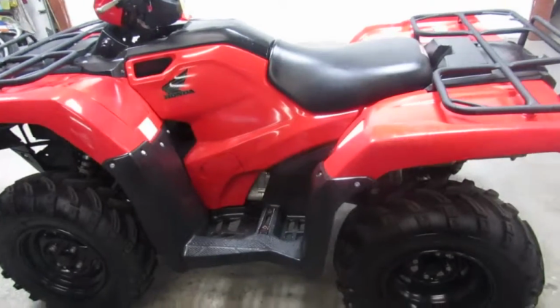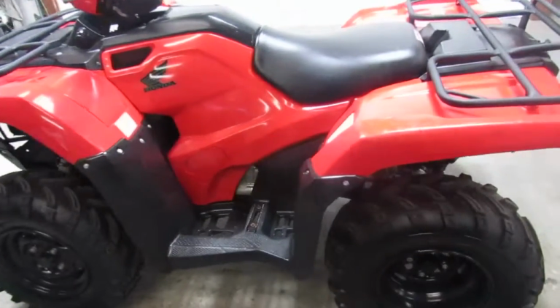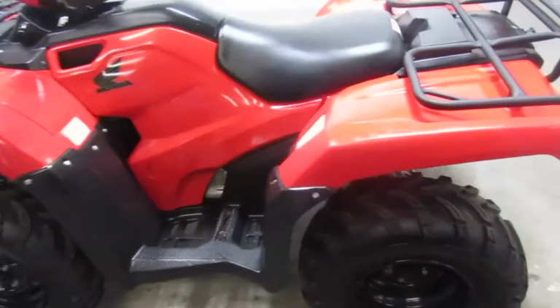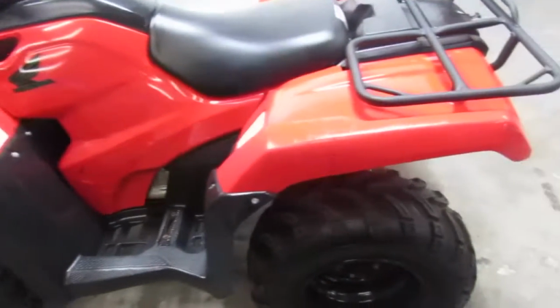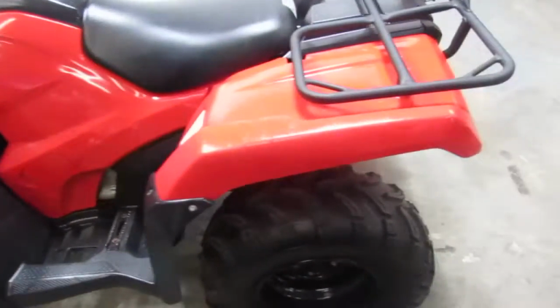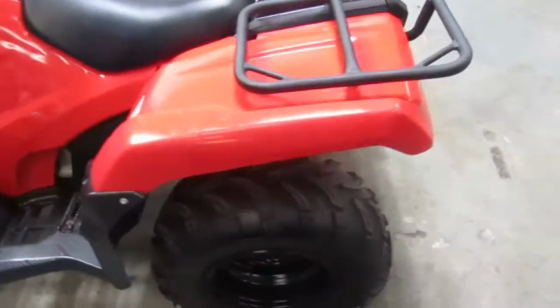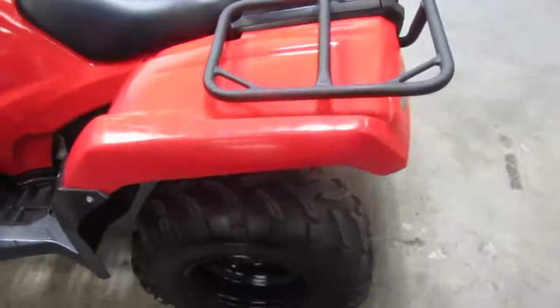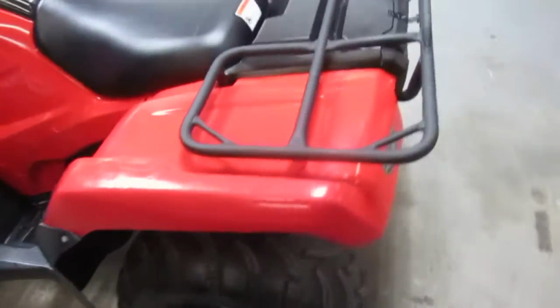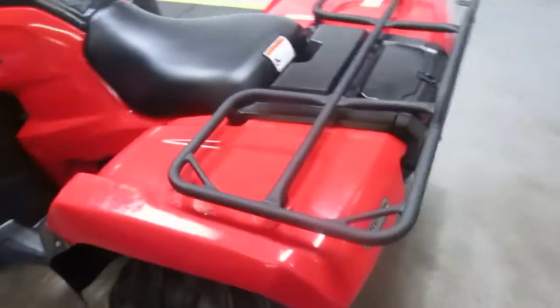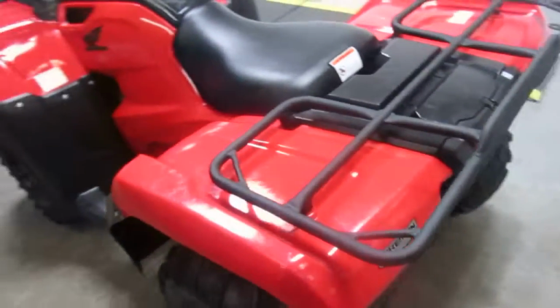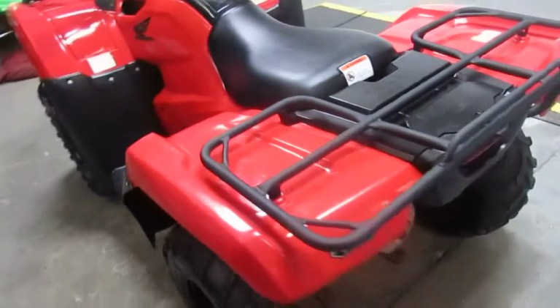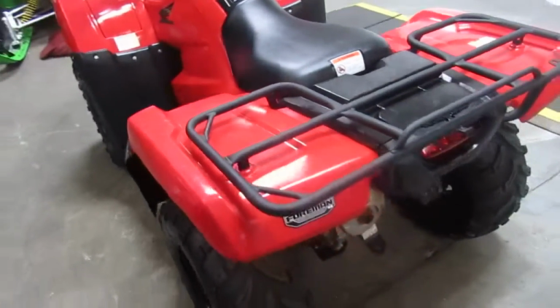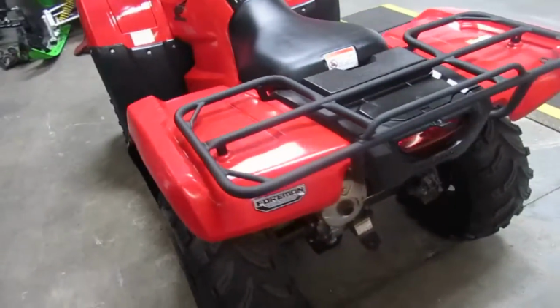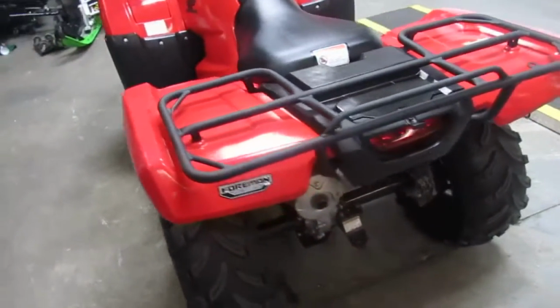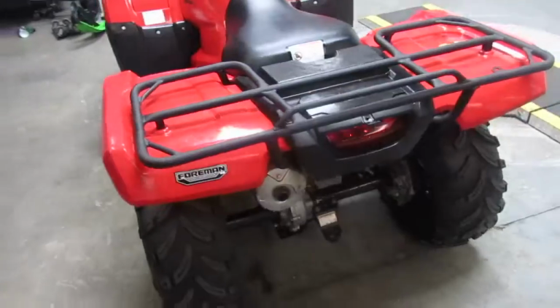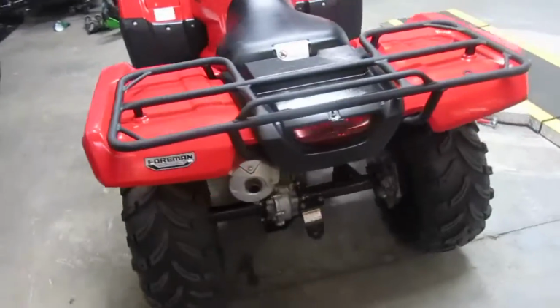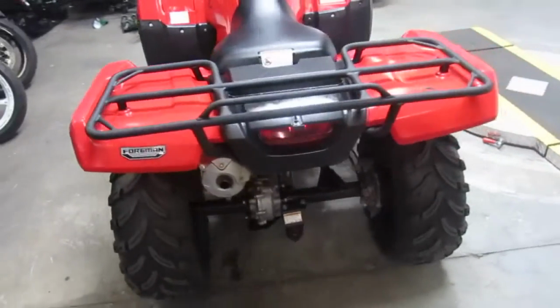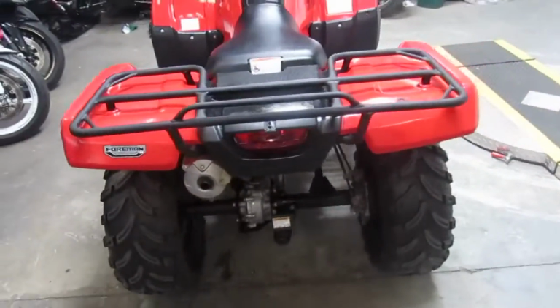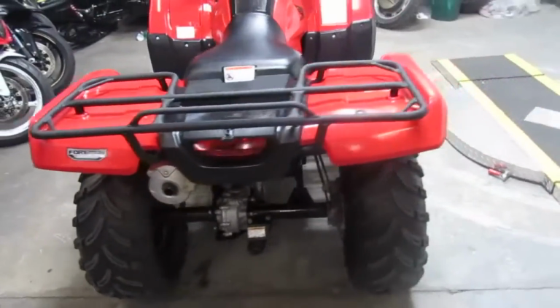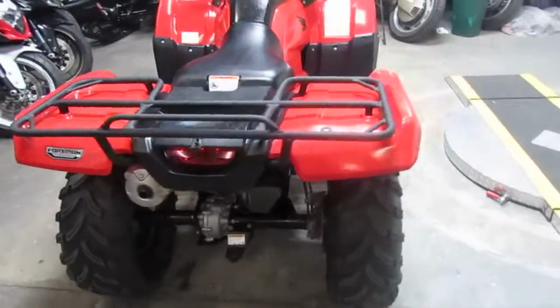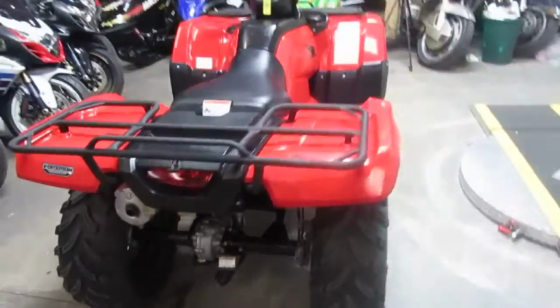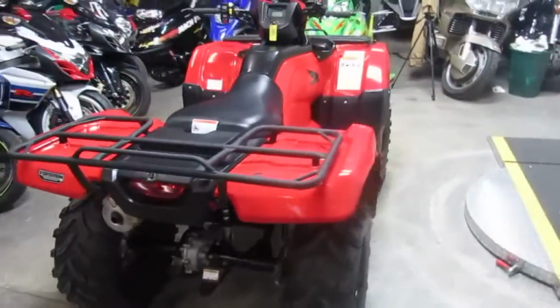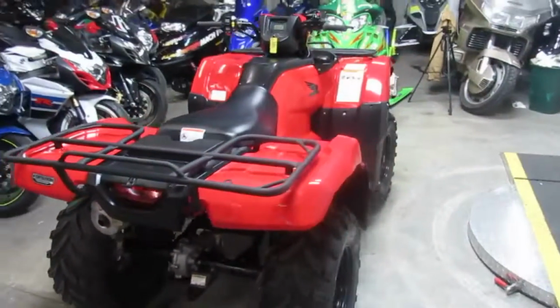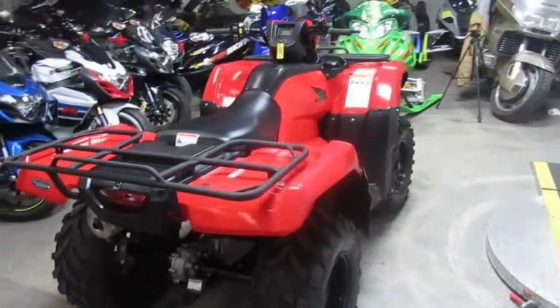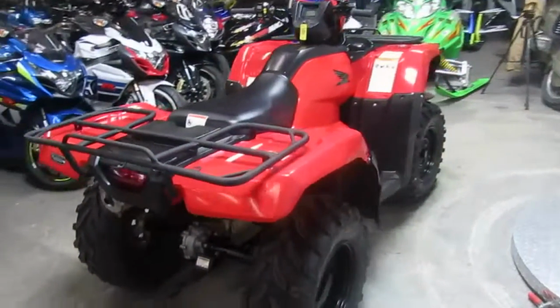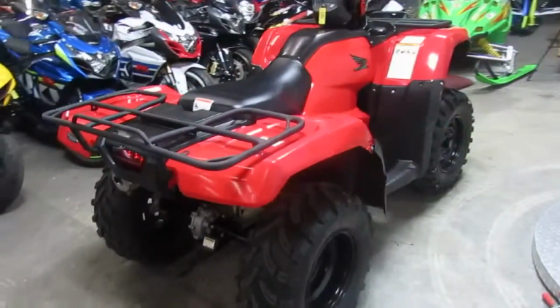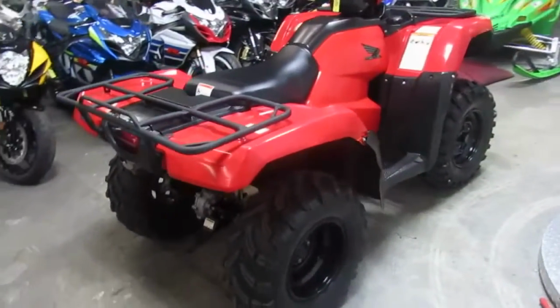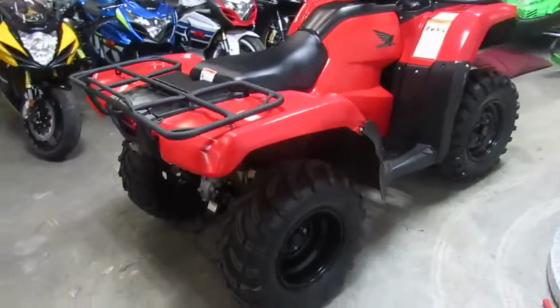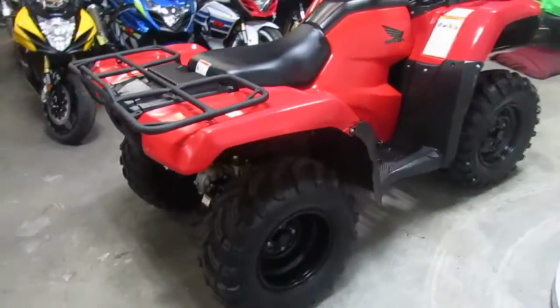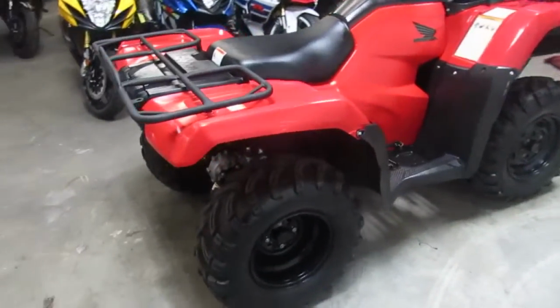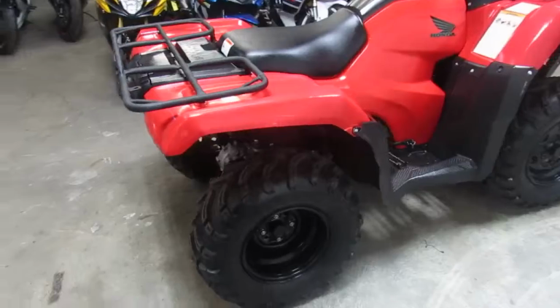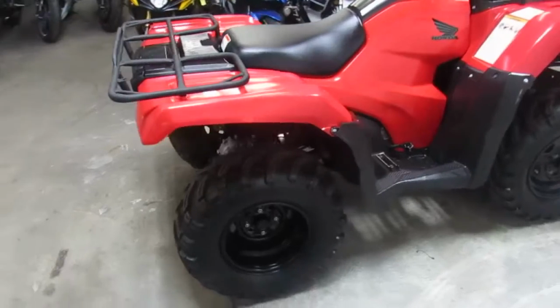Hey, it's Approval Power Sports. We're doing some videos on our used ATVs. Hunting season's upon us — great for ice fishing and trail riding. It's a nice one we're doing a video on right now.